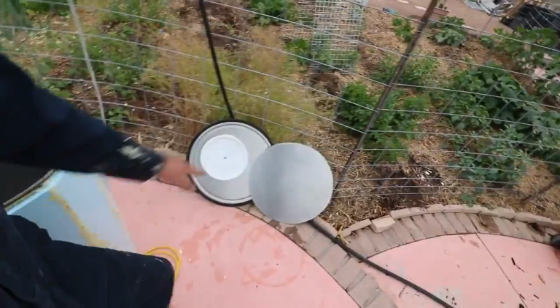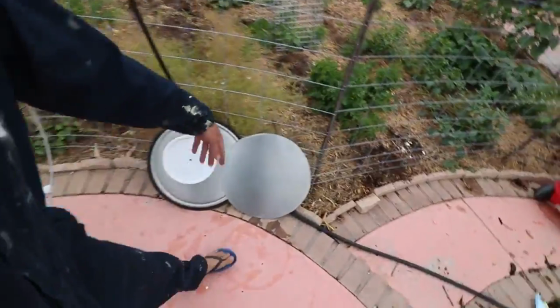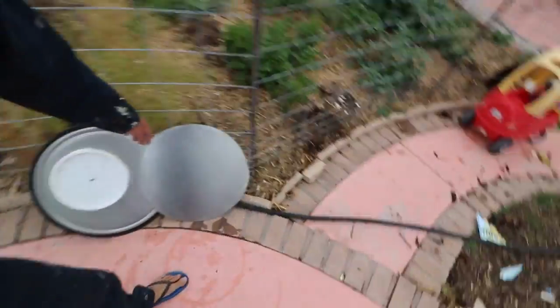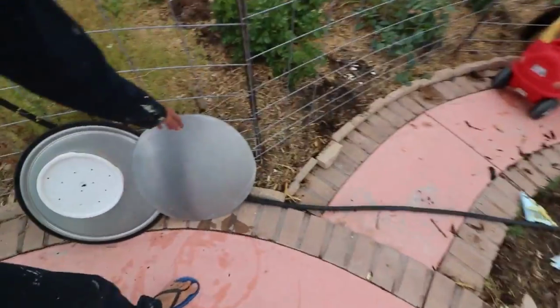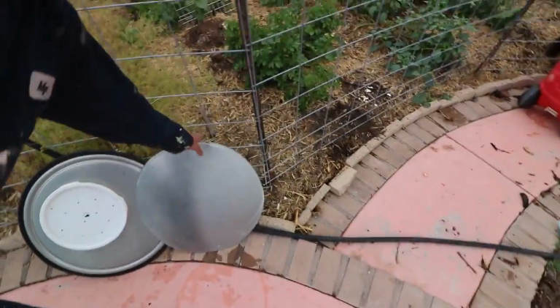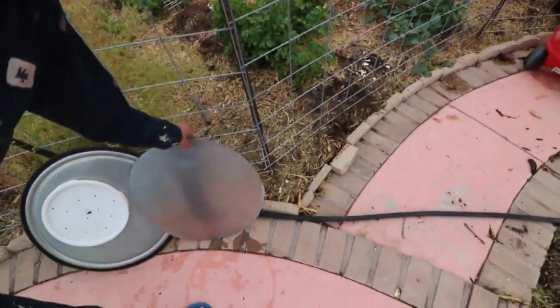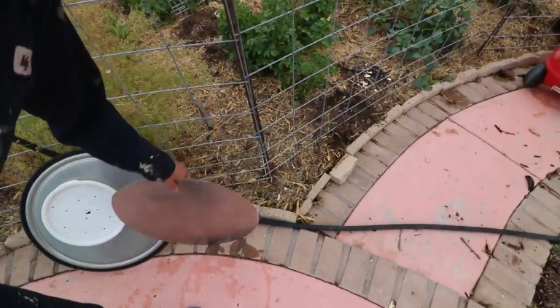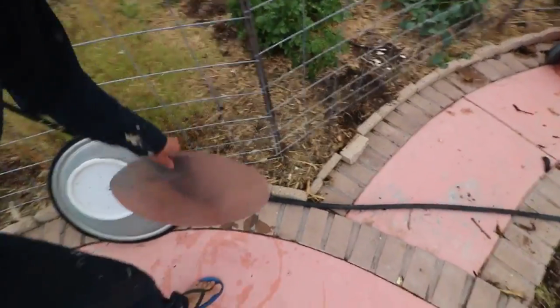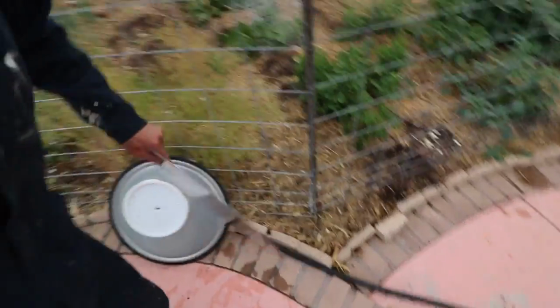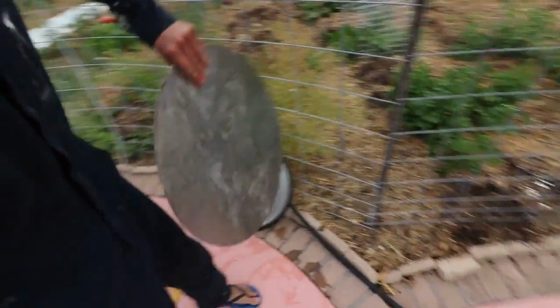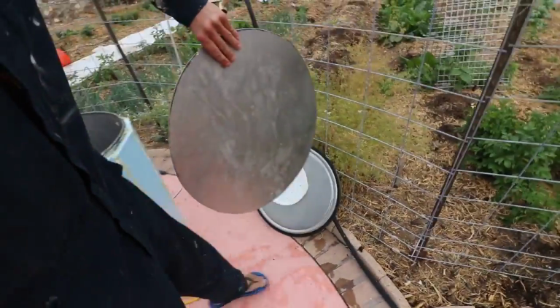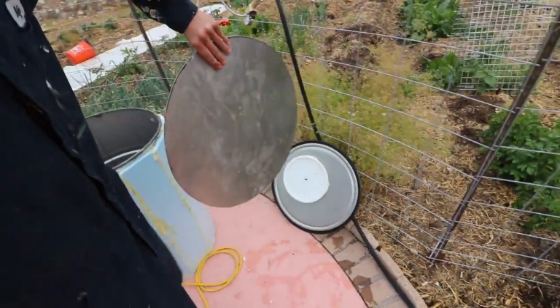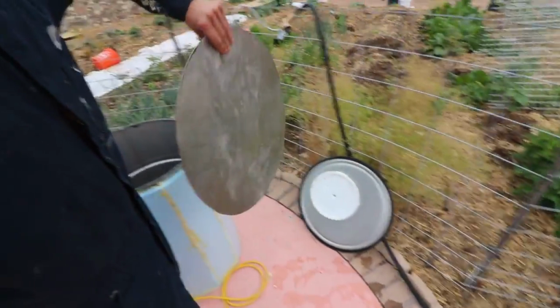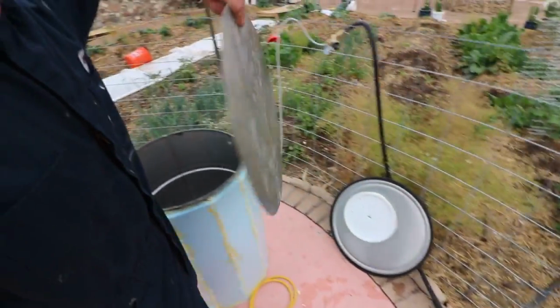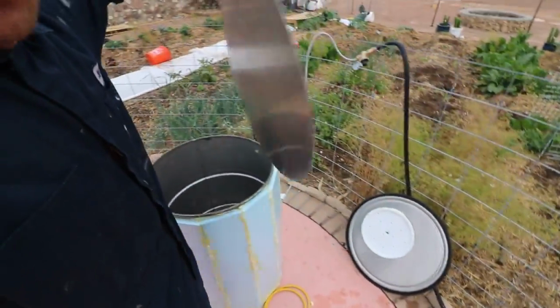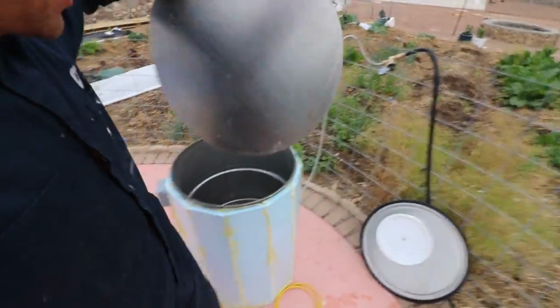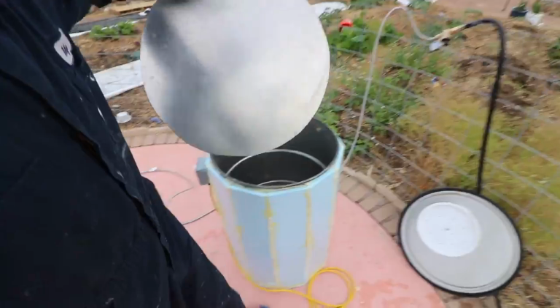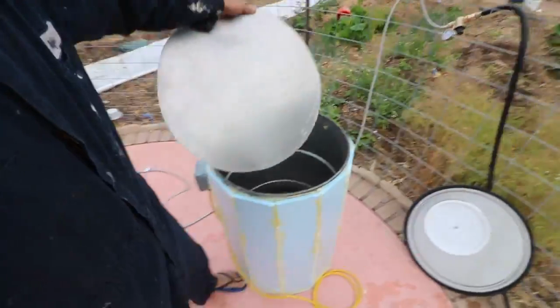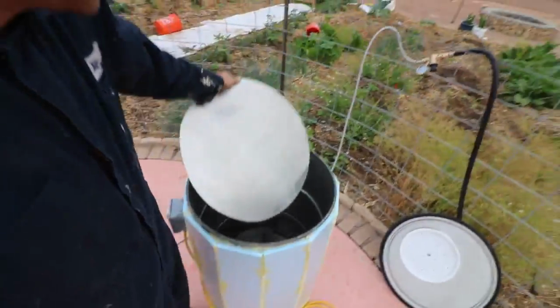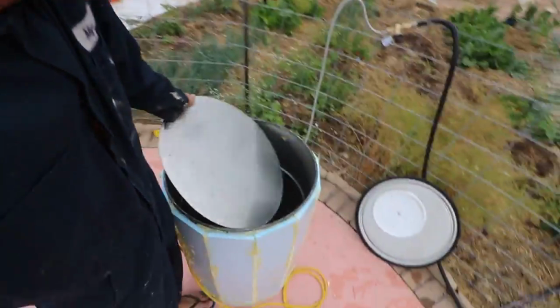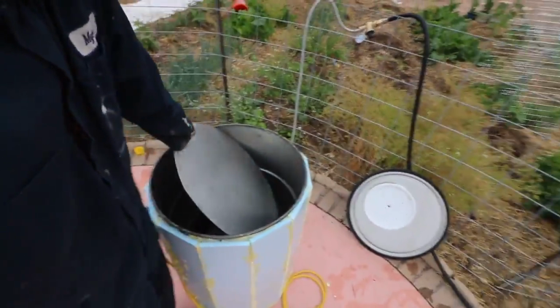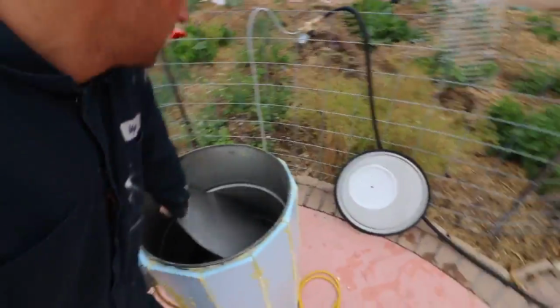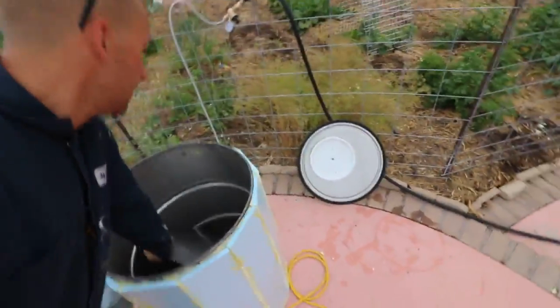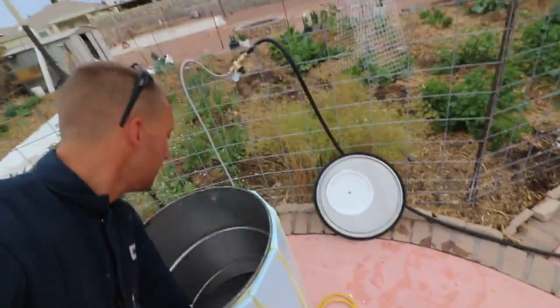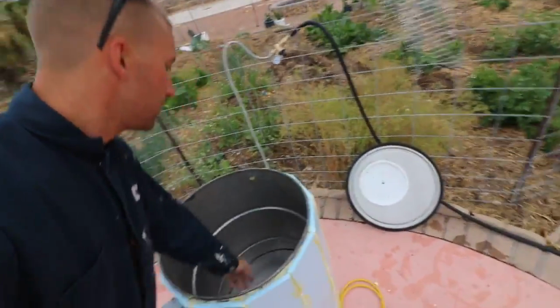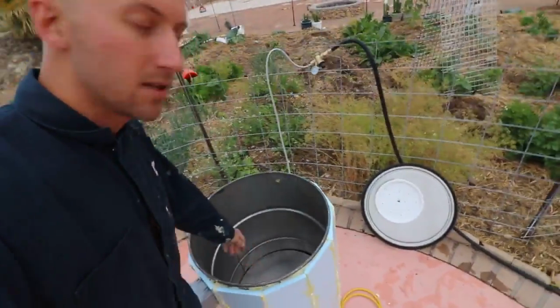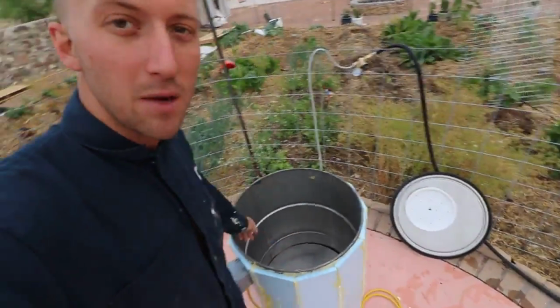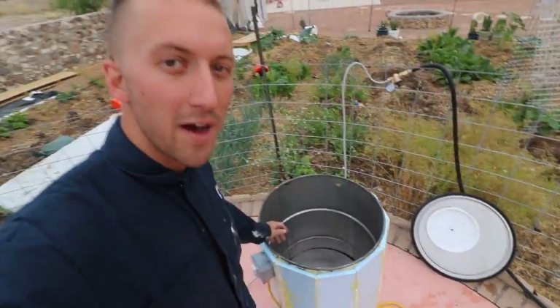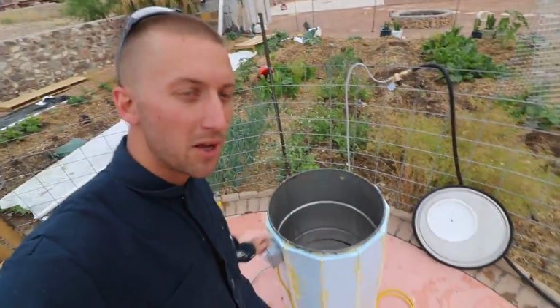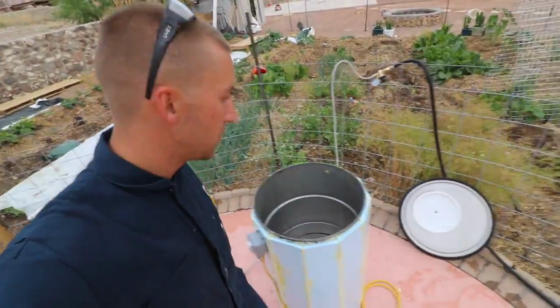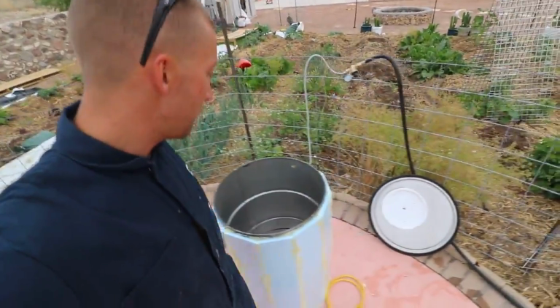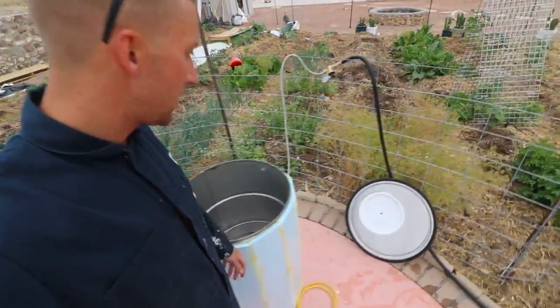Over here is the false bottom — this is made from an old prep table. It just plops right in. You don't need any holes in it; the heat will find its way through. Don't worry about it.